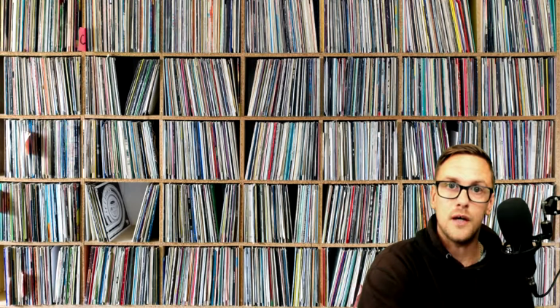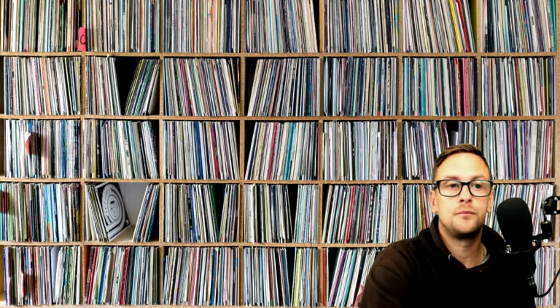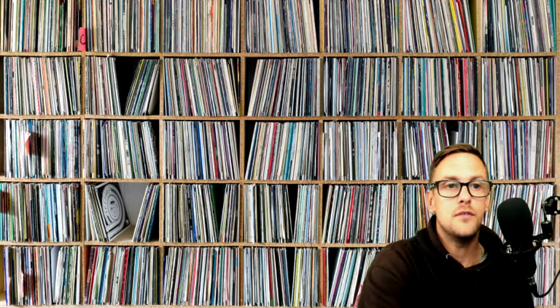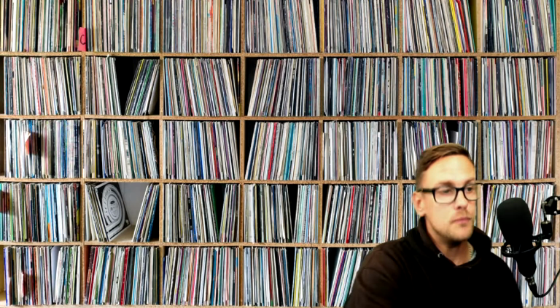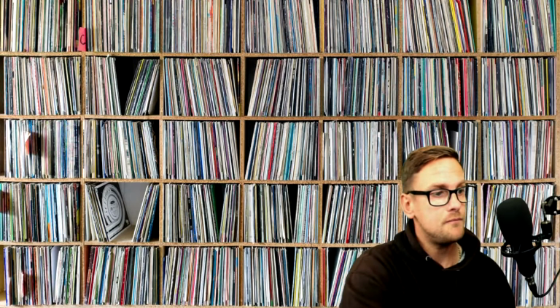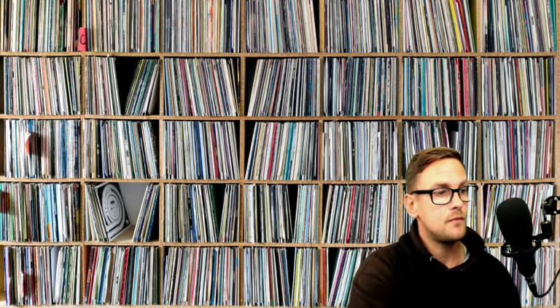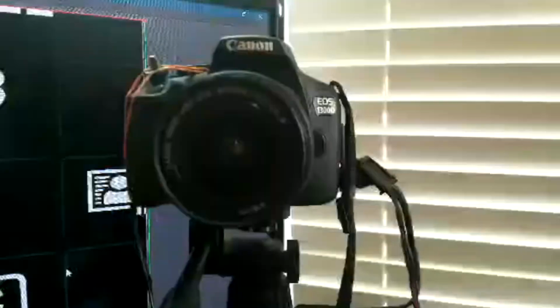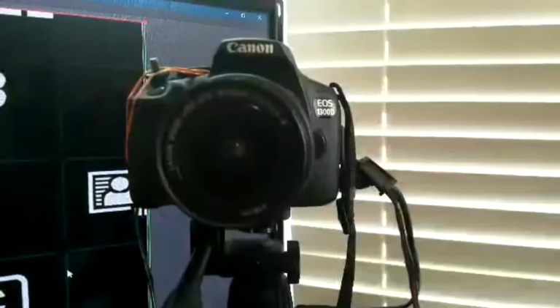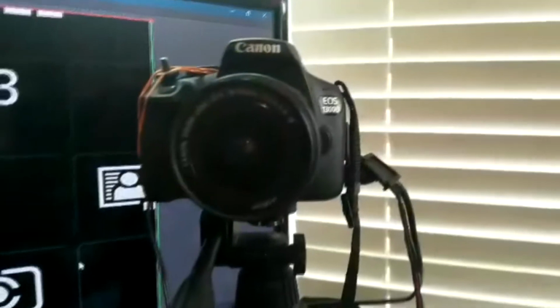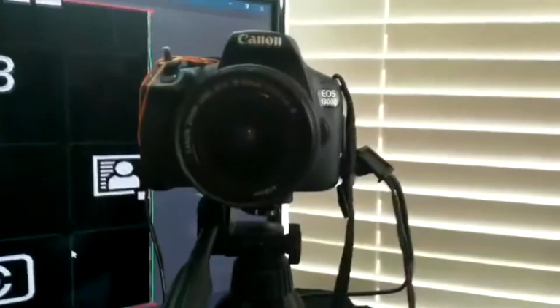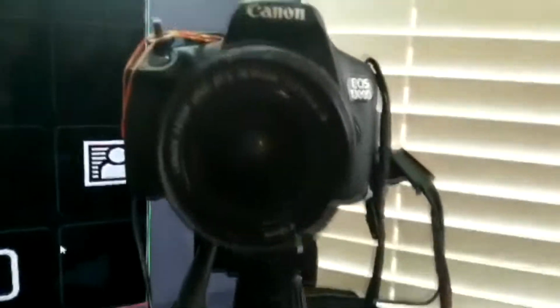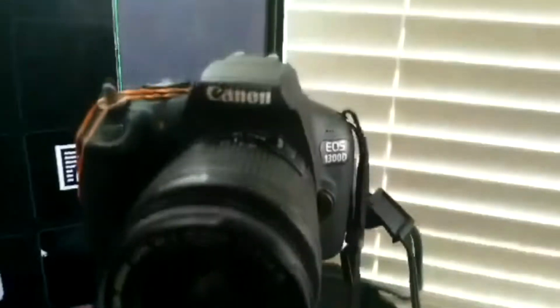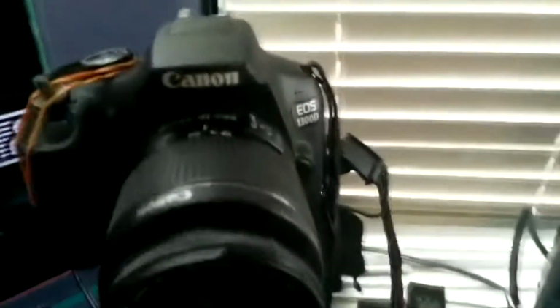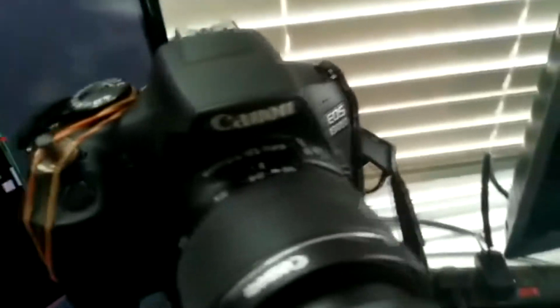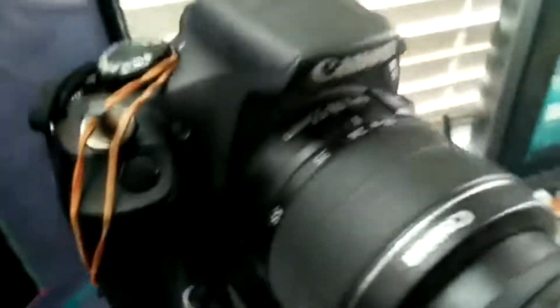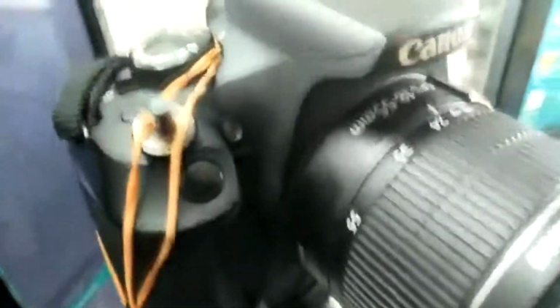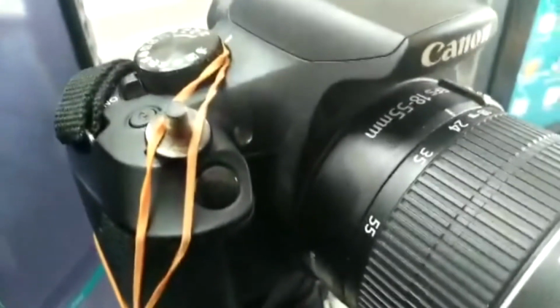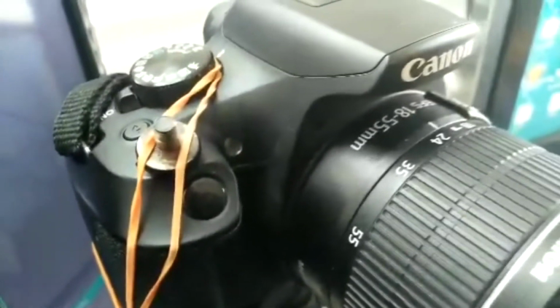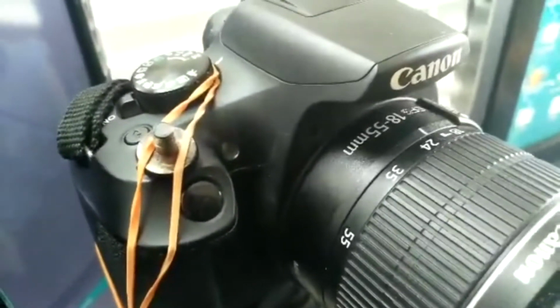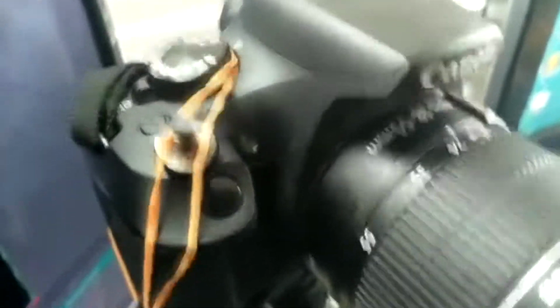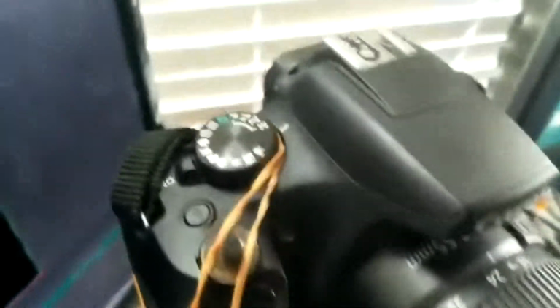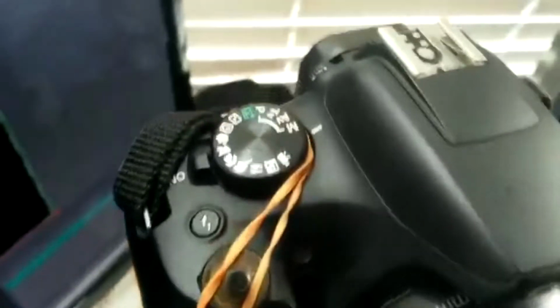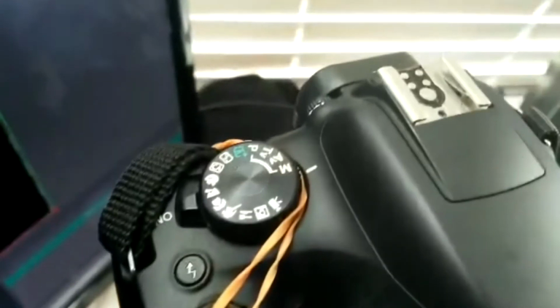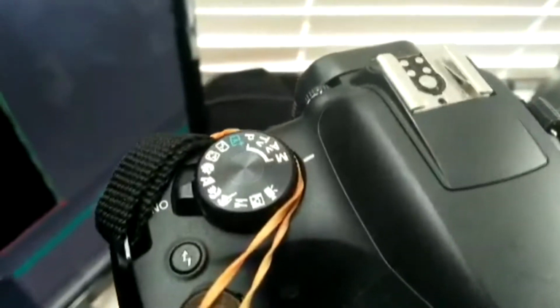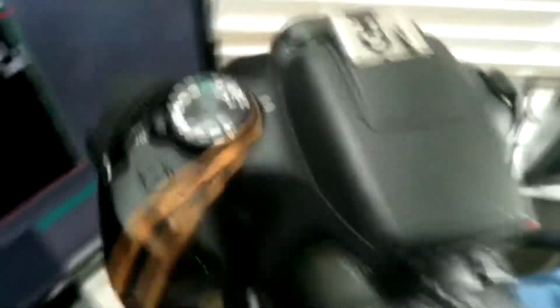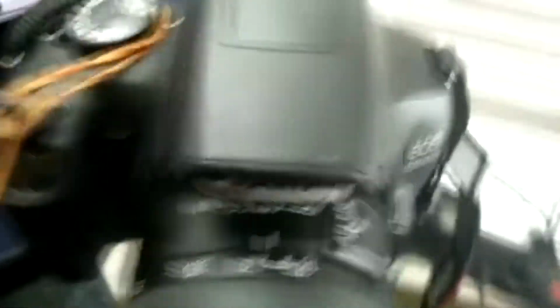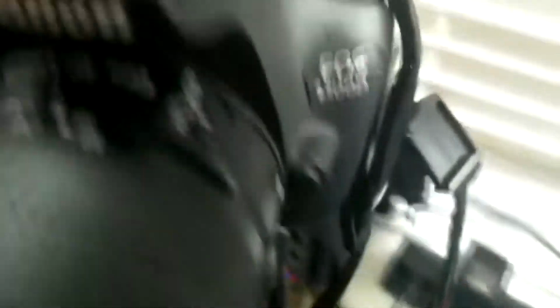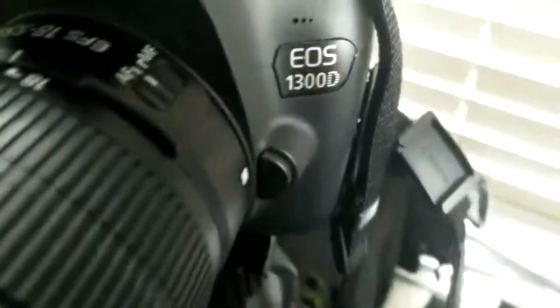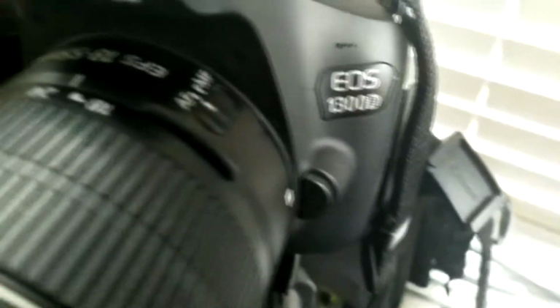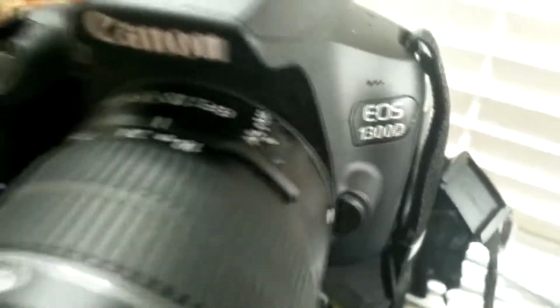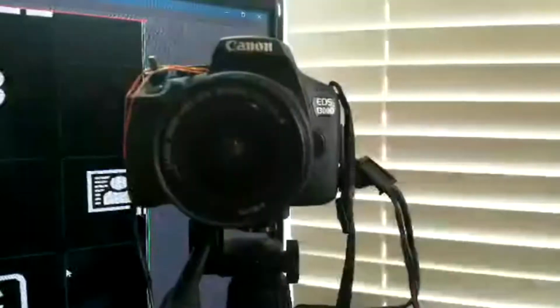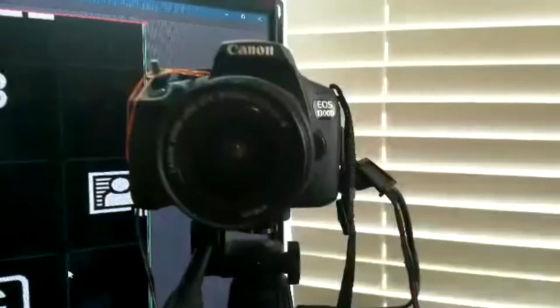It doesn't damage the camera, it's just something to press it down. Here's a video of me doing it. As you can see, I've got a rubber band around the top — not damaging the camera at all — and the screw on top.